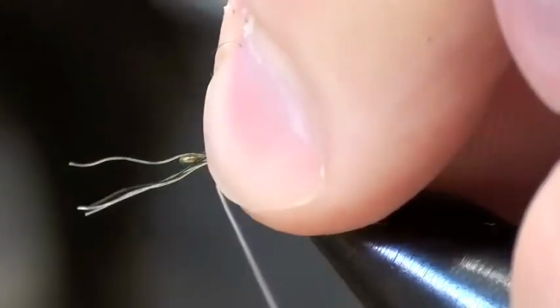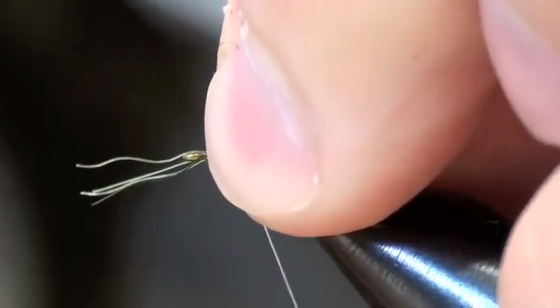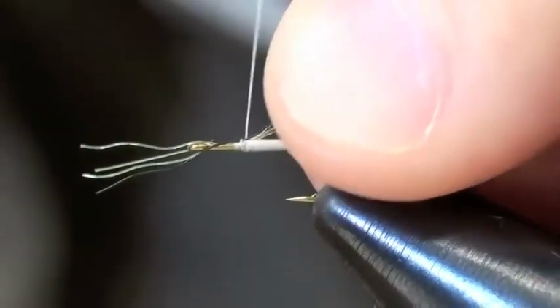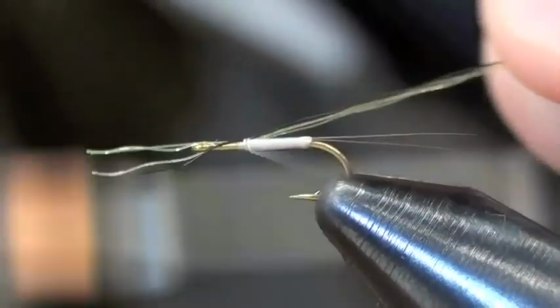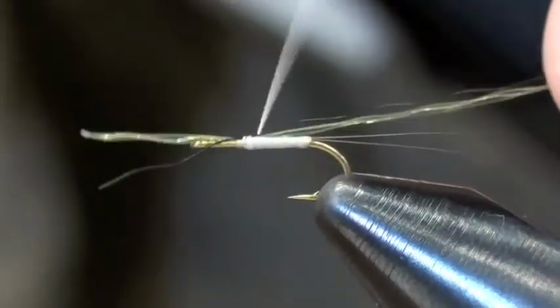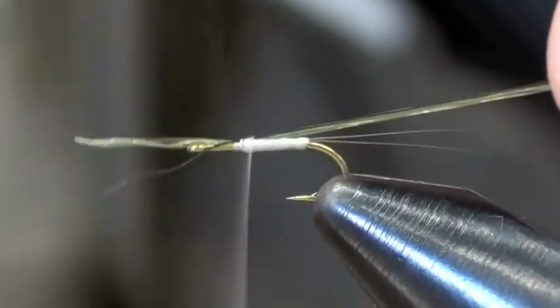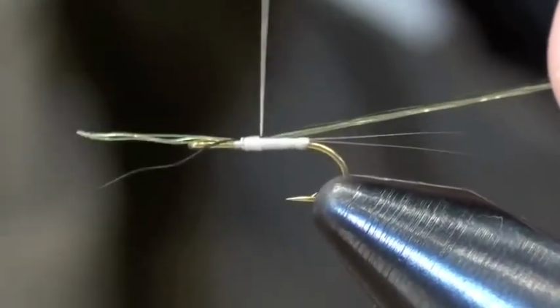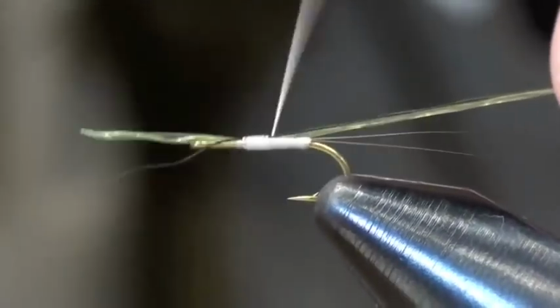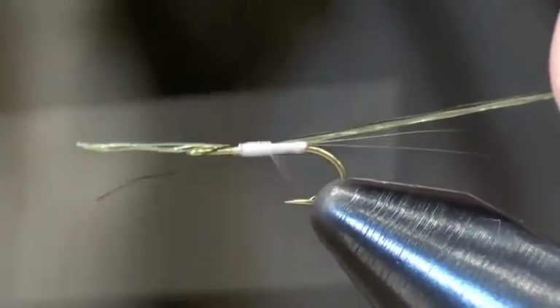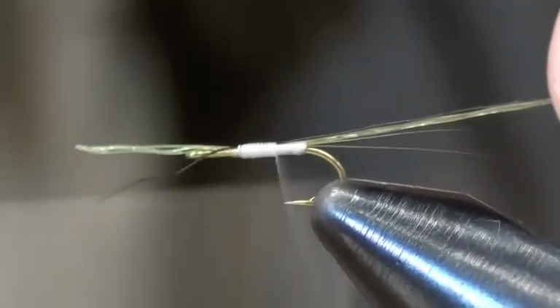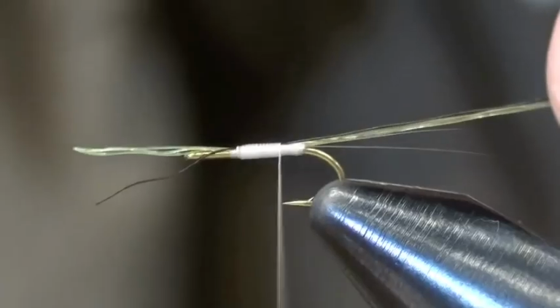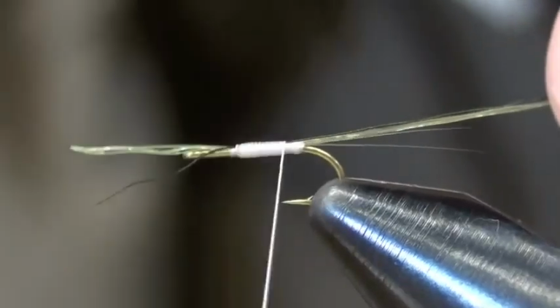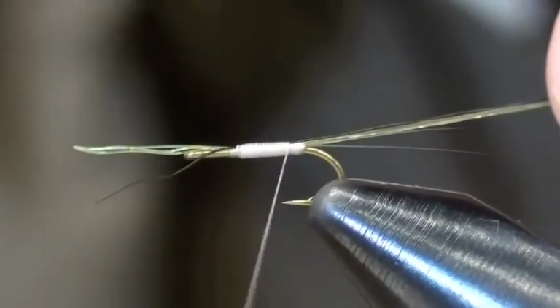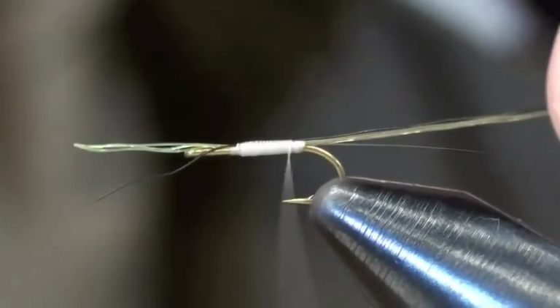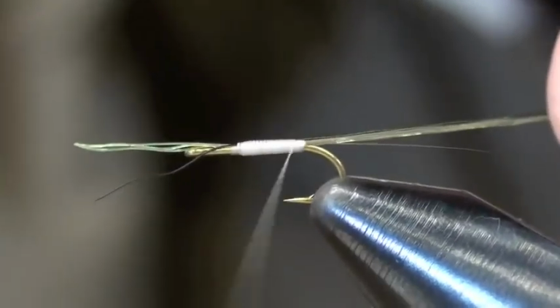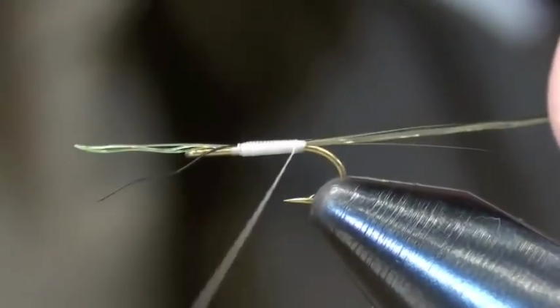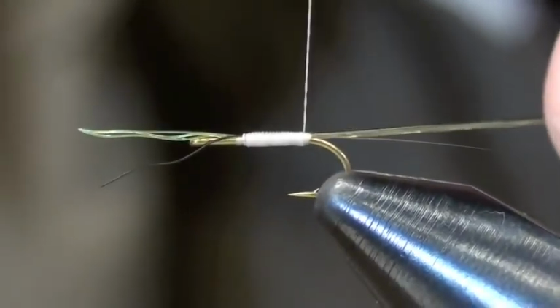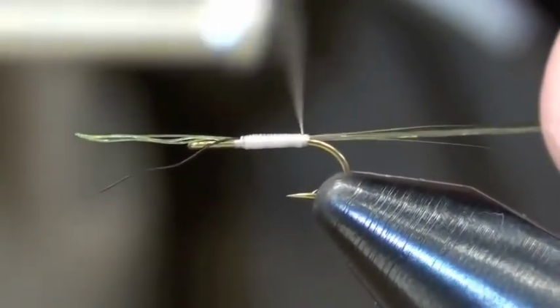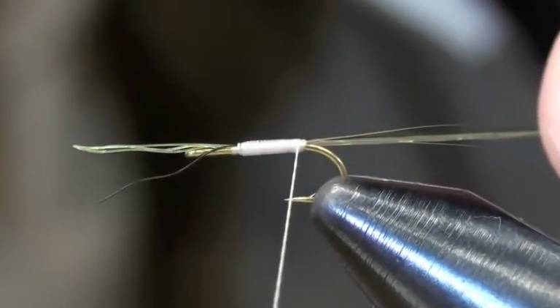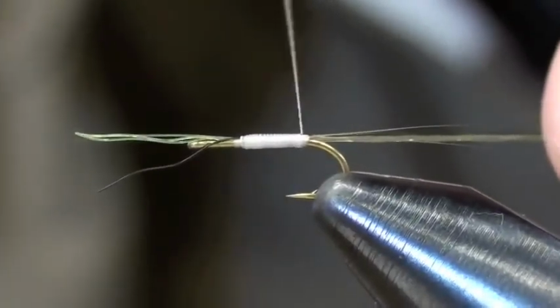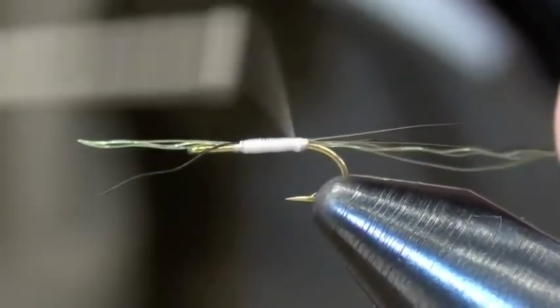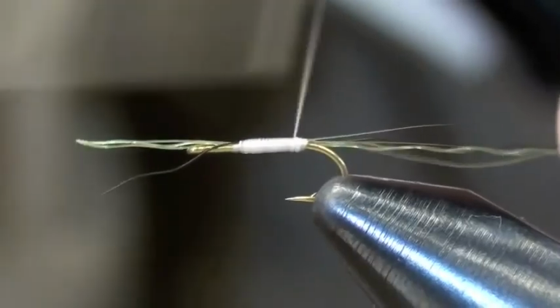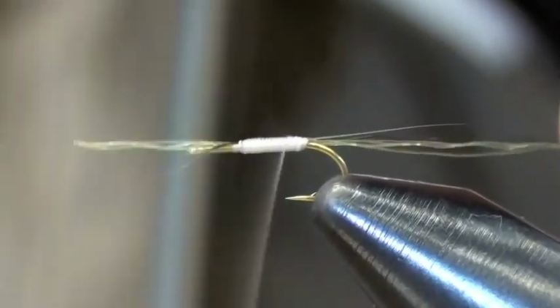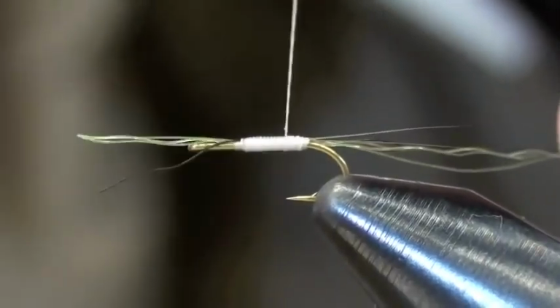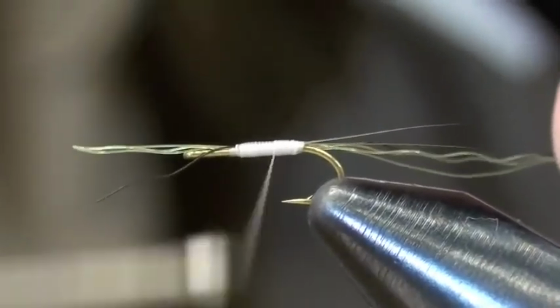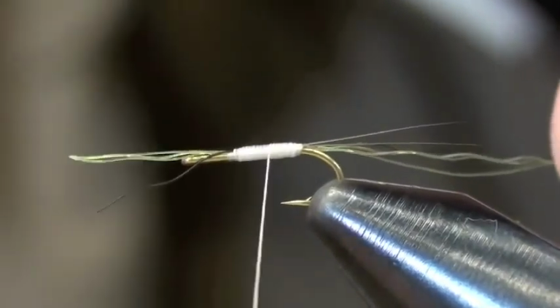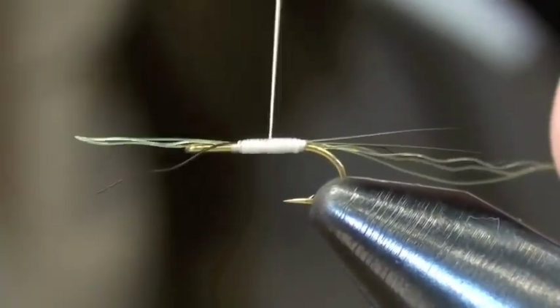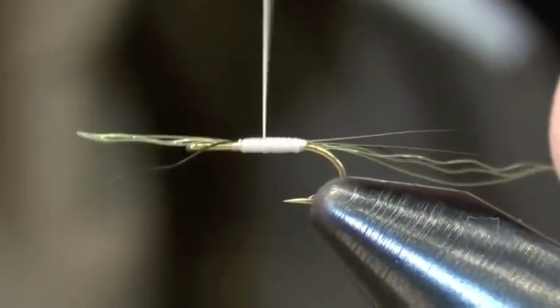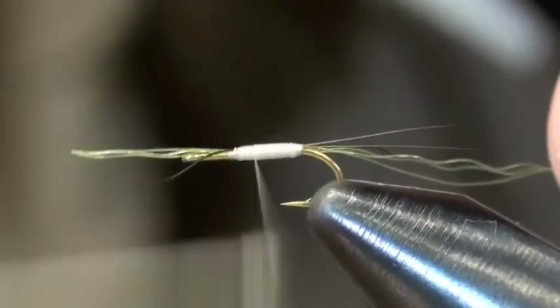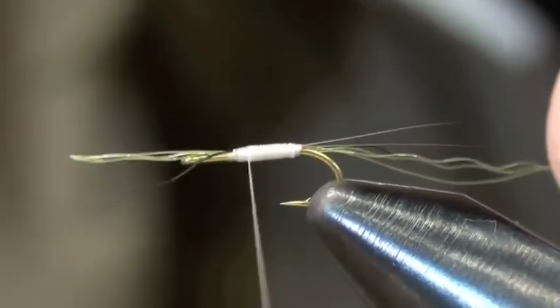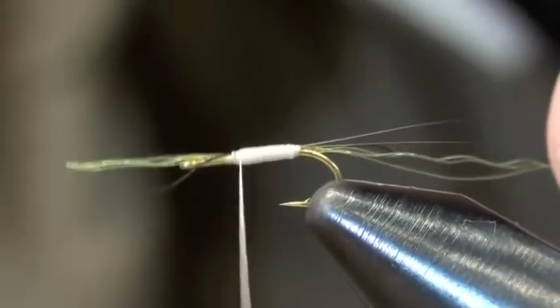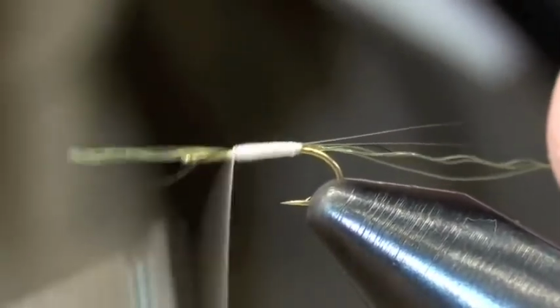I'm going to tie in that clump of super hair at the front and wrap back. I'm going to leave one wrap short right before I get to the butt, then wrap forward, trying to keep everything smooth.